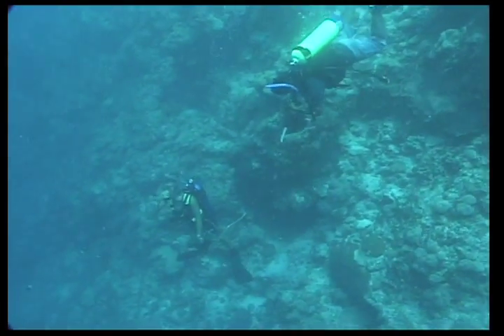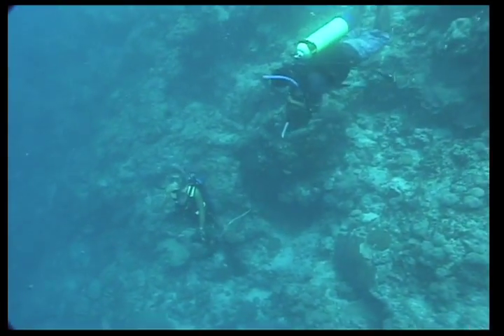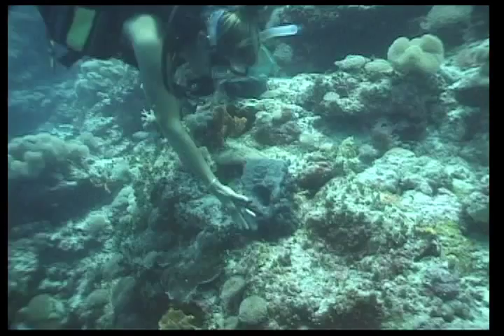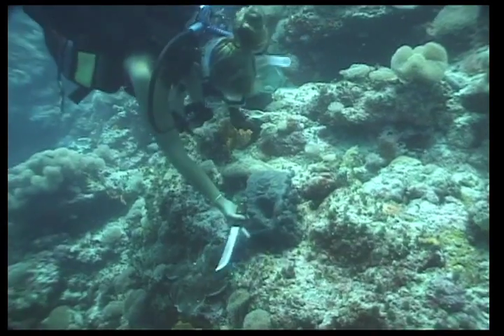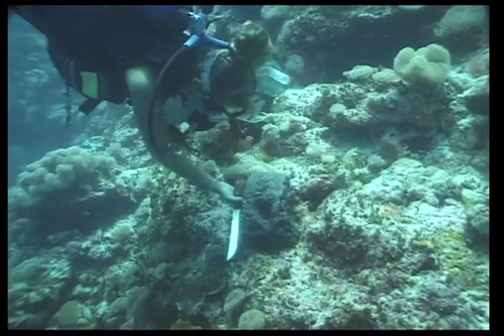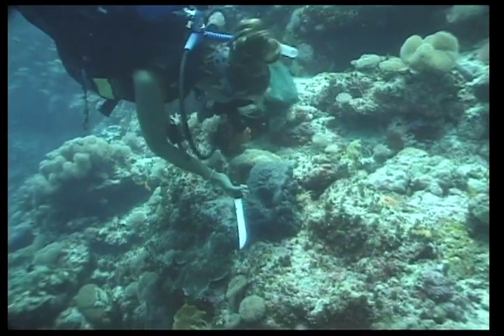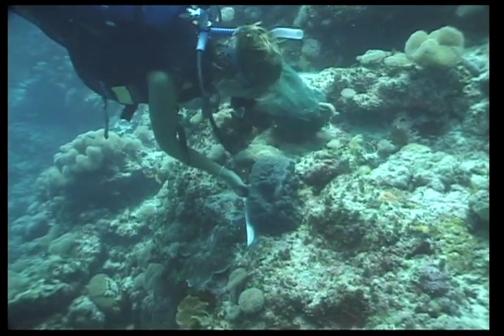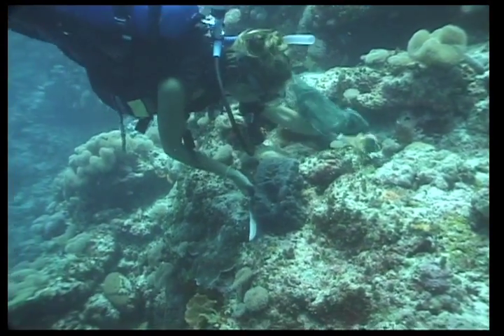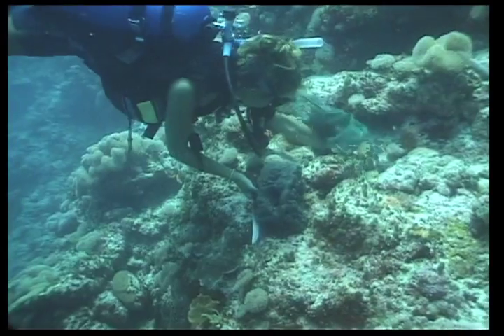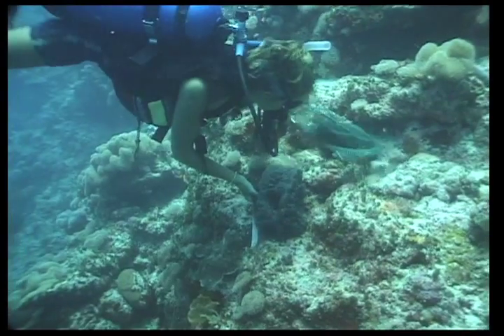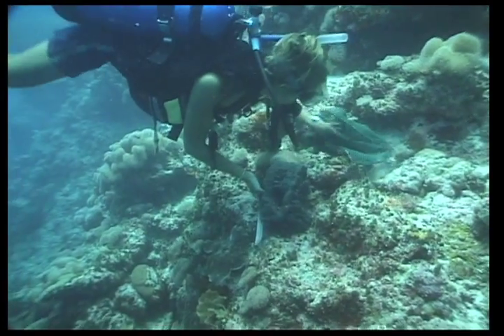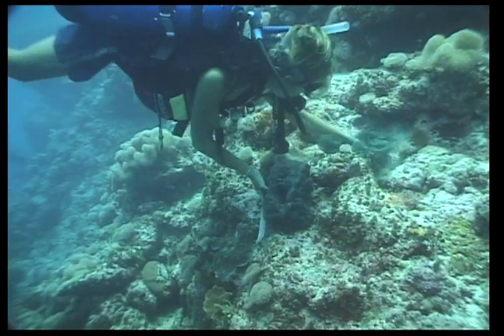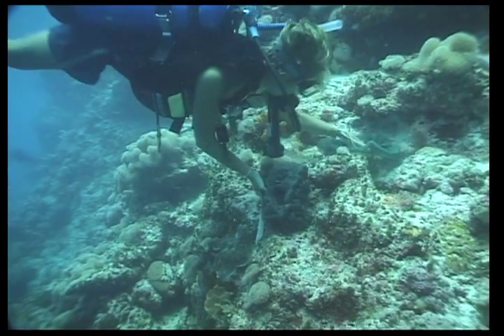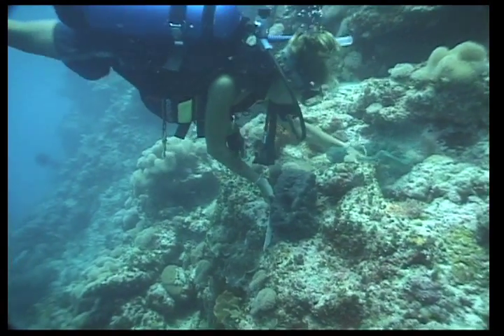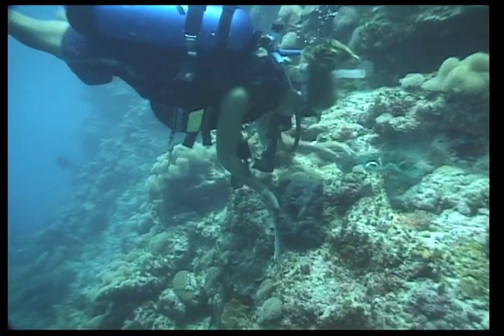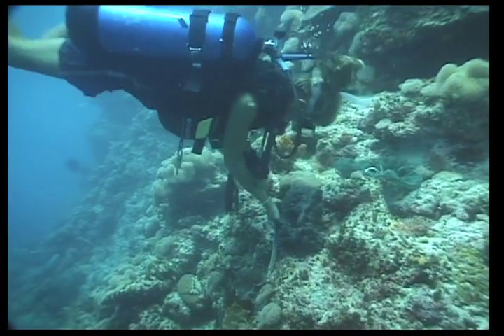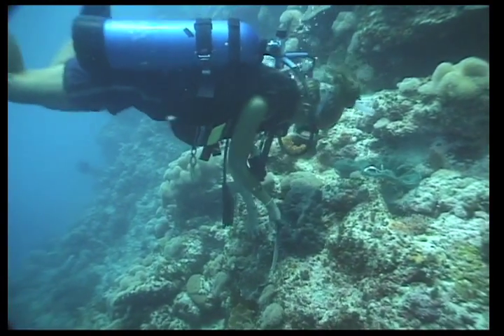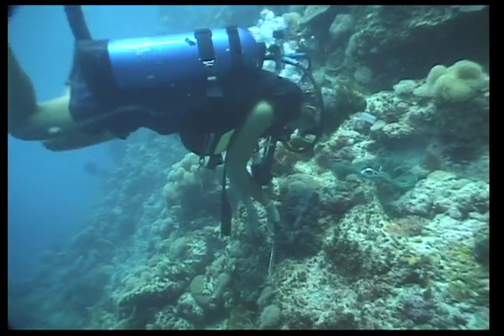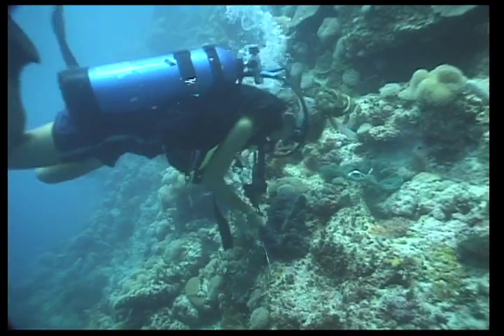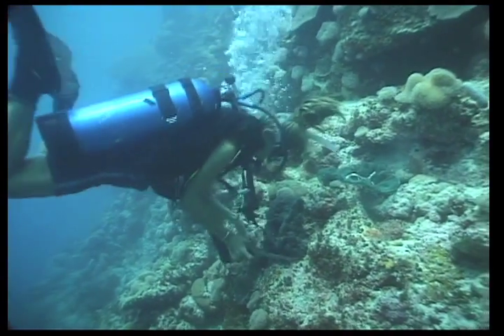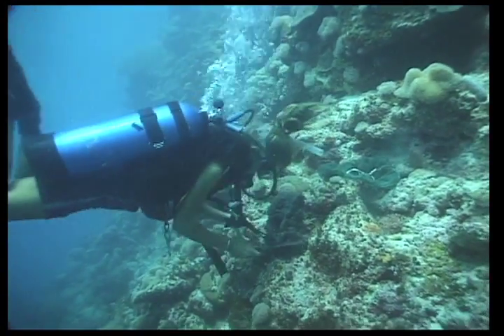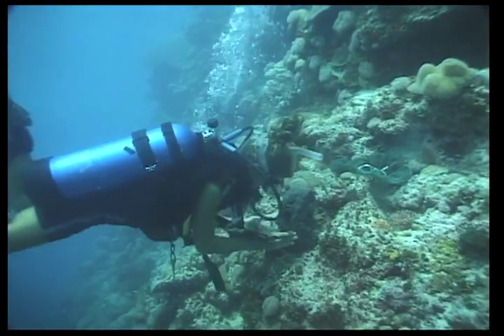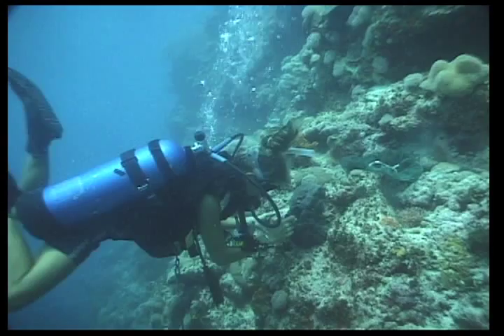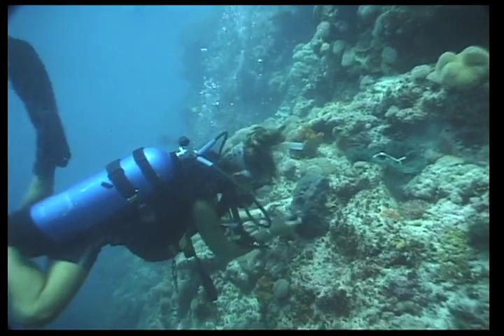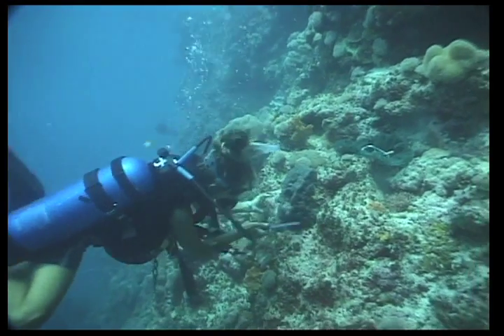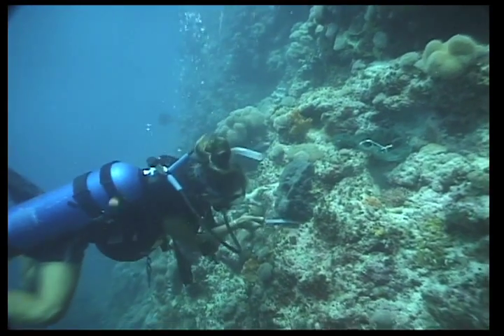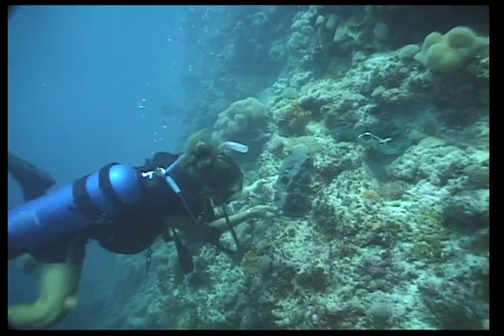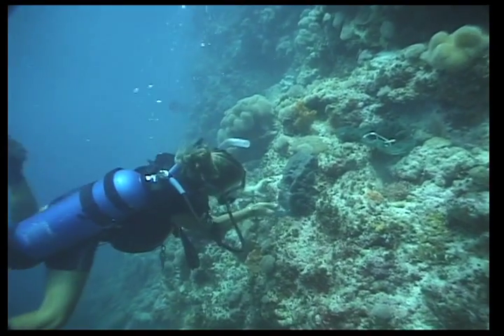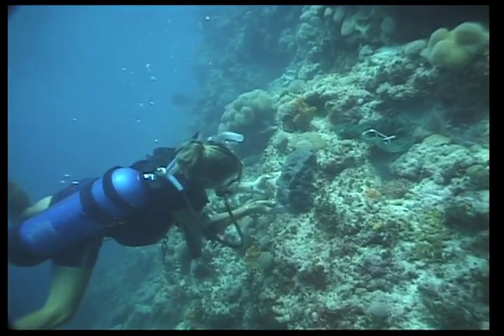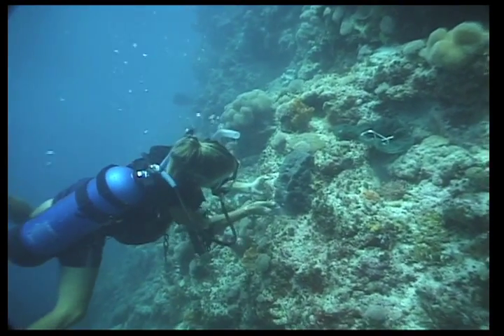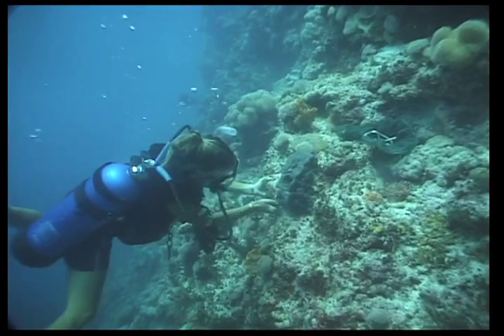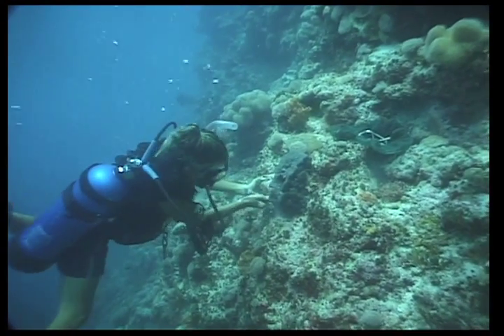The wool sponges are collected by scuba divers in the clear waters of the barrier reef passes, anywhere from 15 to 70 feet deep. Two-thirds of the sponge is cut off for transplanting.